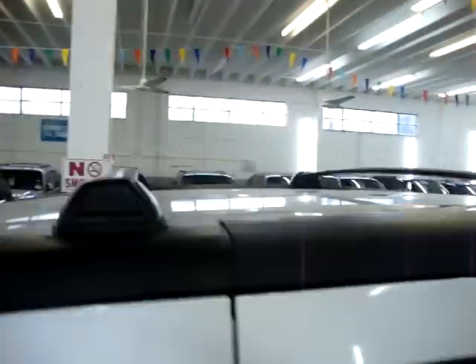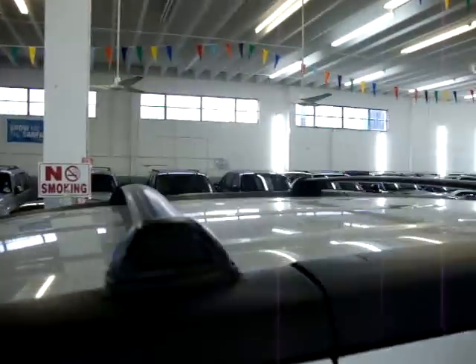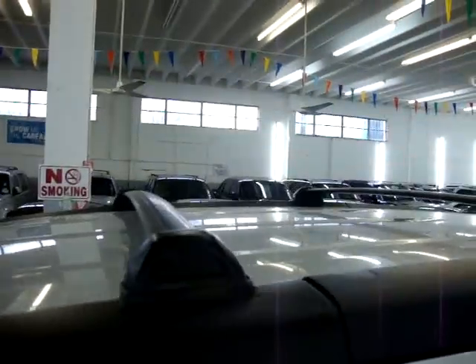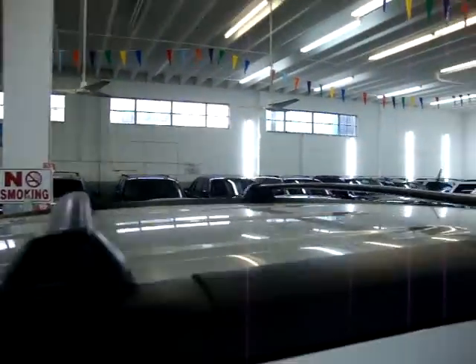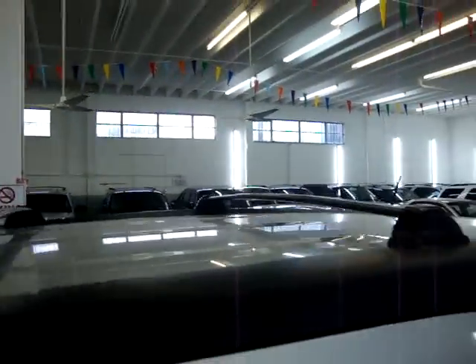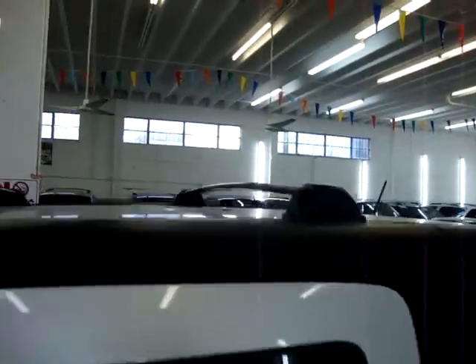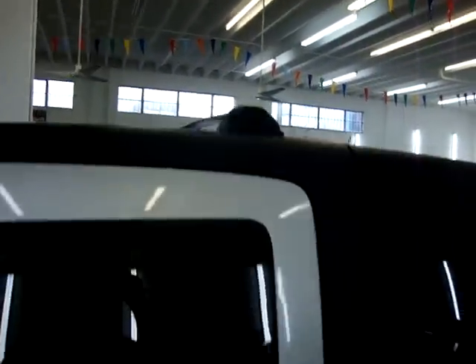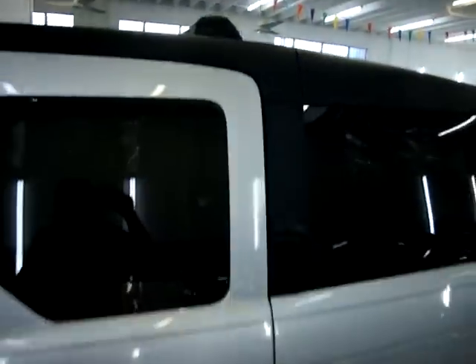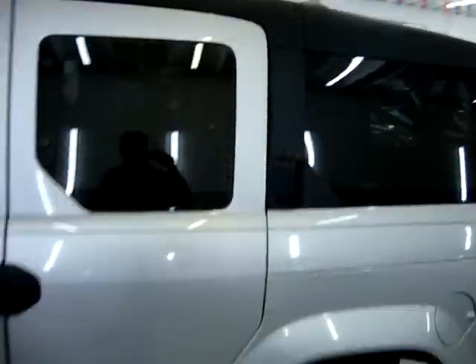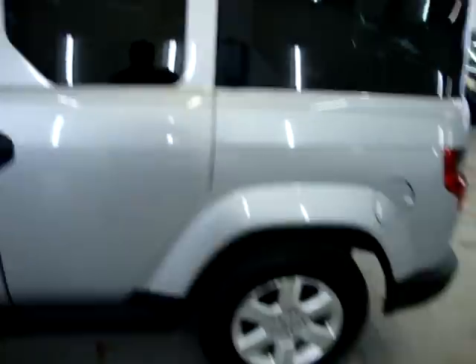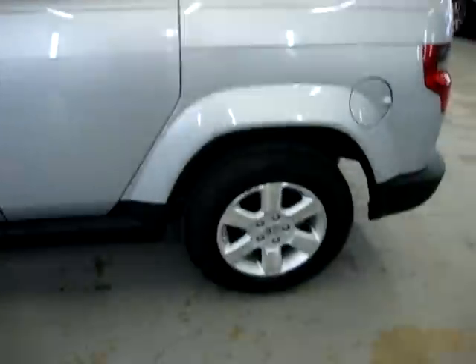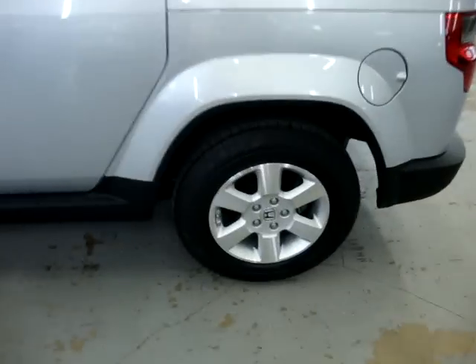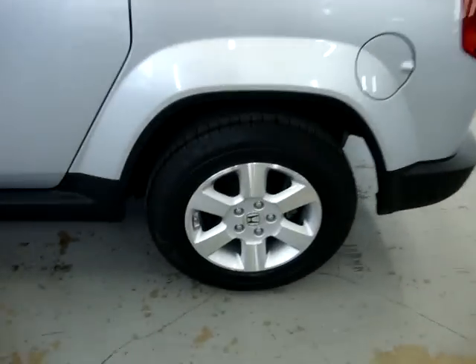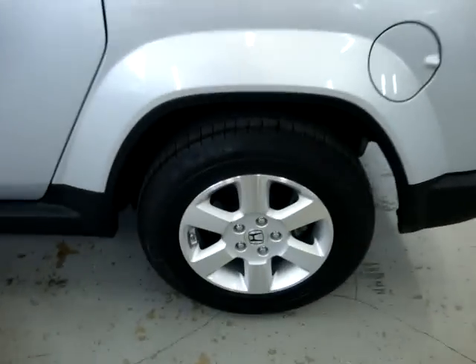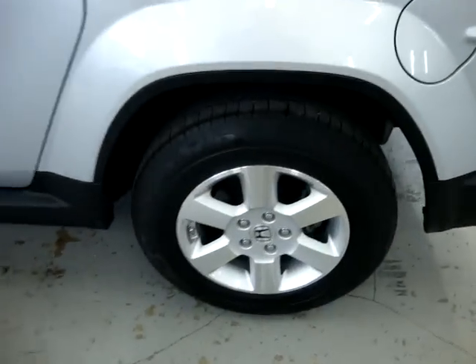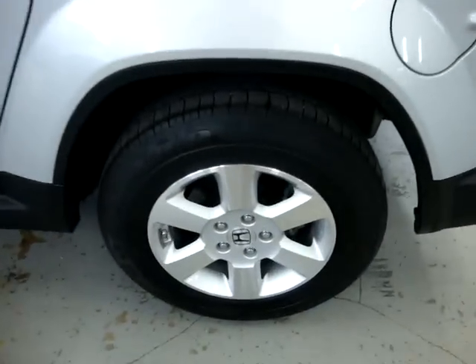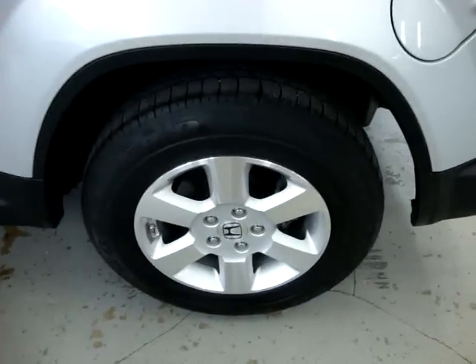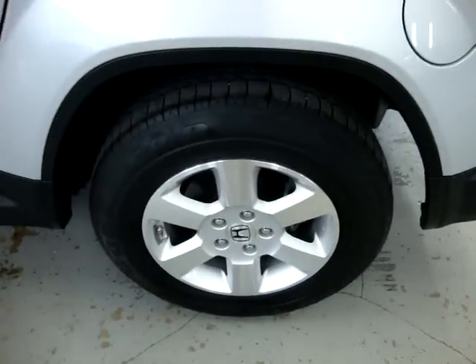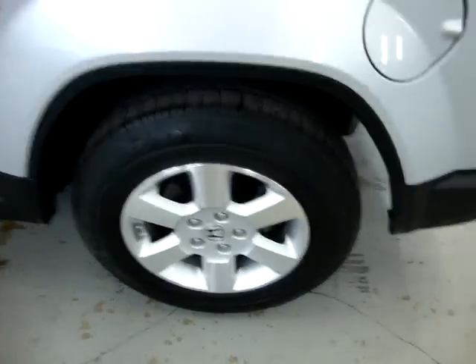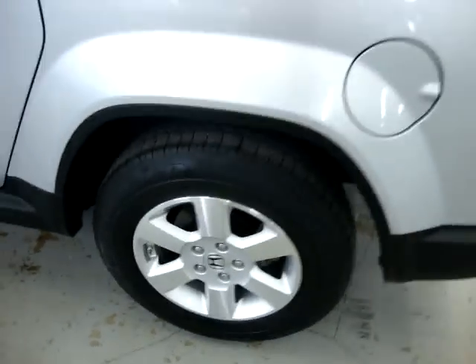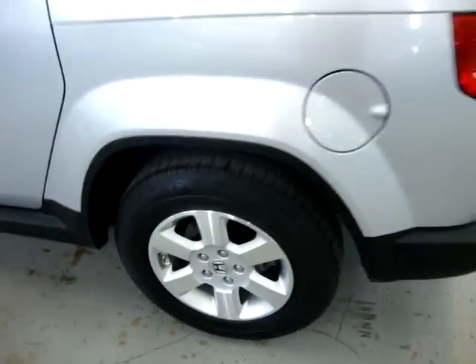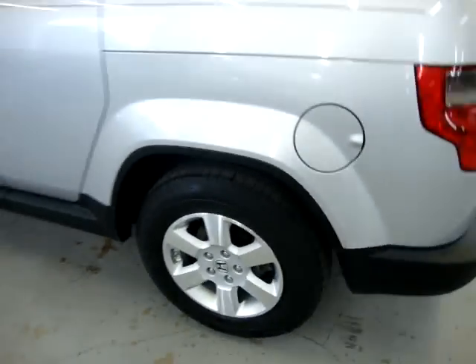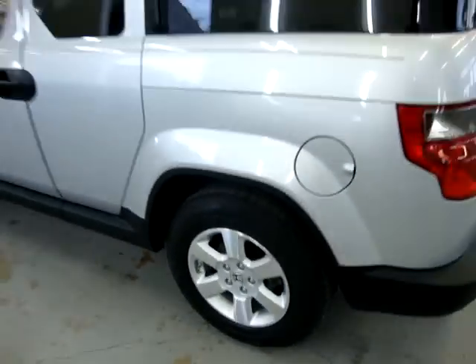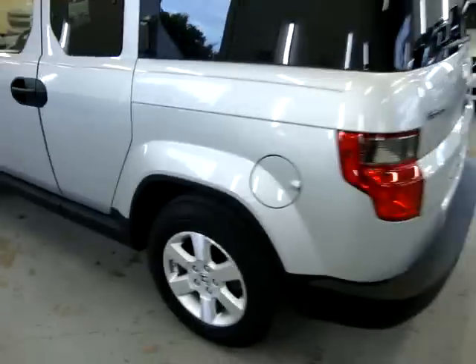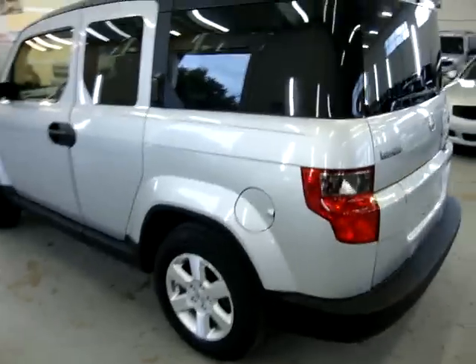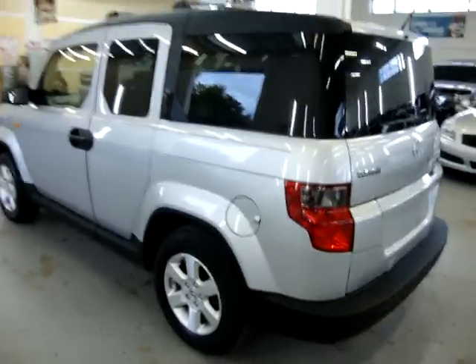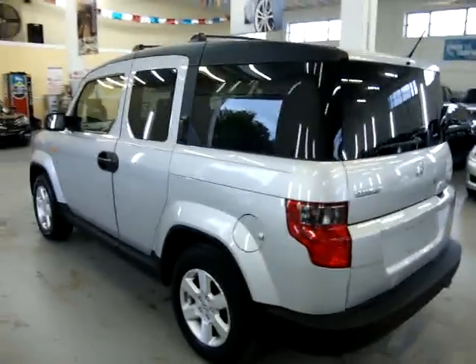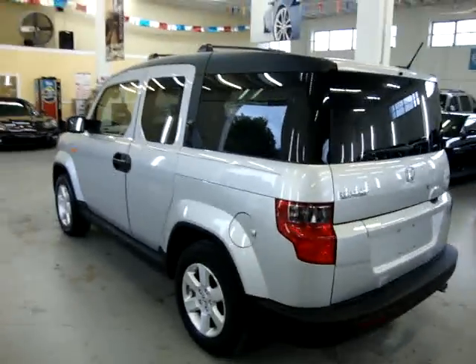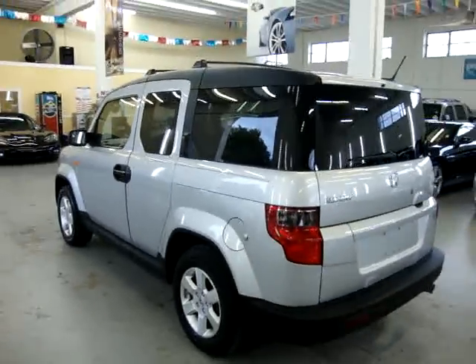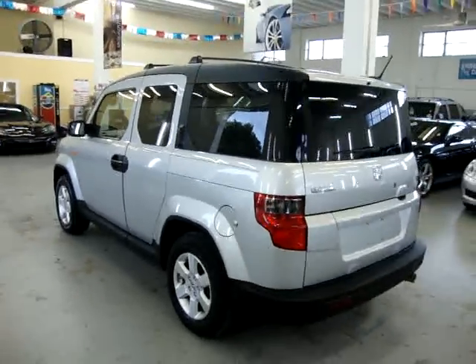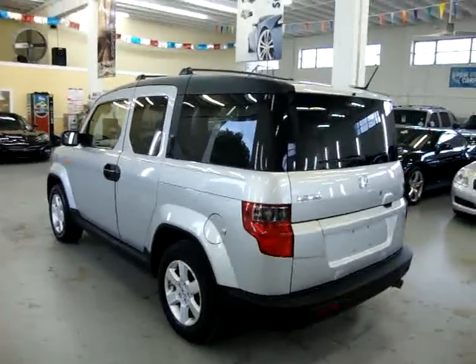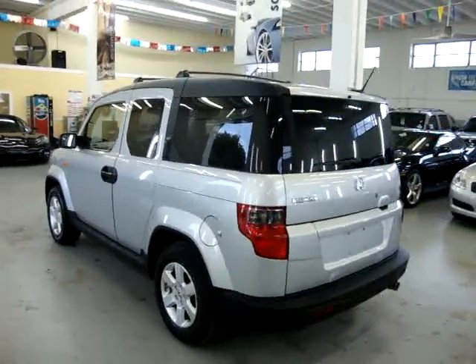This is a factory roof rack, four-wheel disc brakes, alloy wheels. It's got tinted windows in the back.